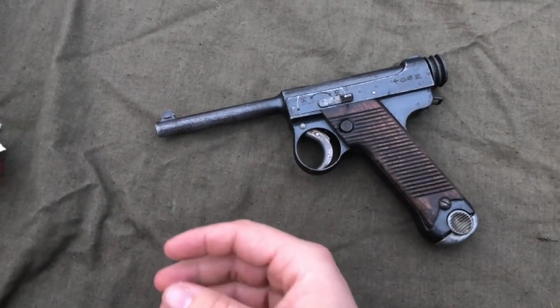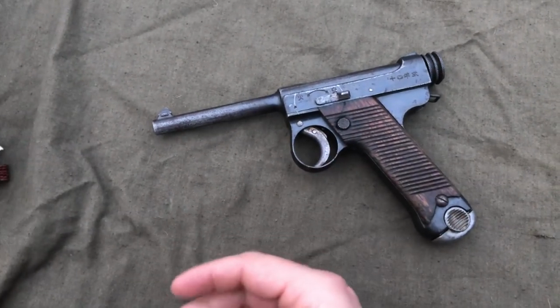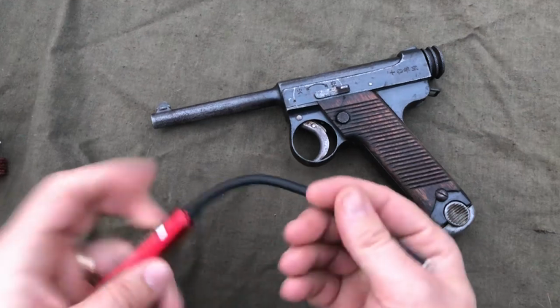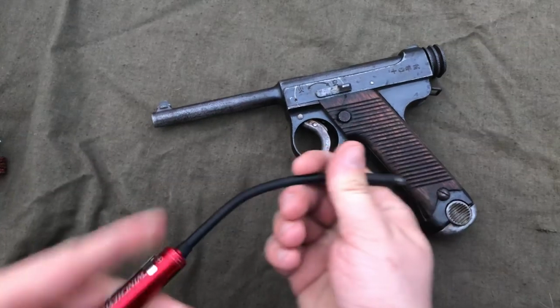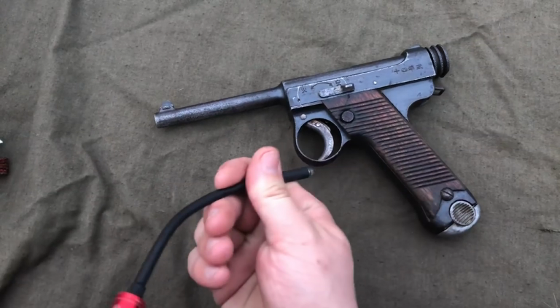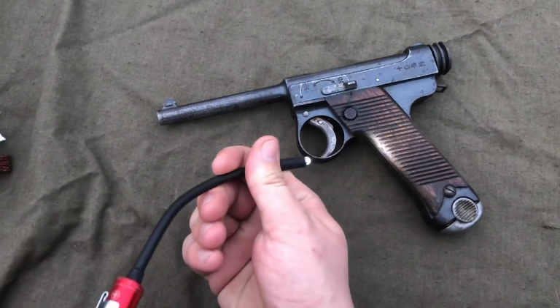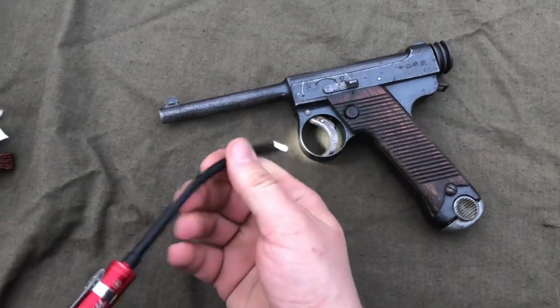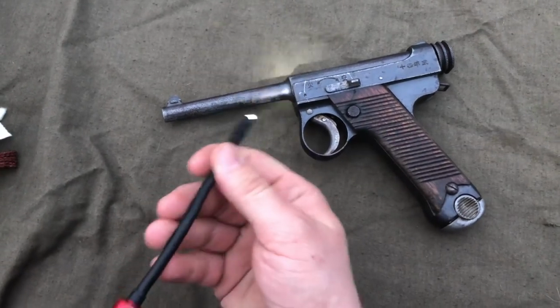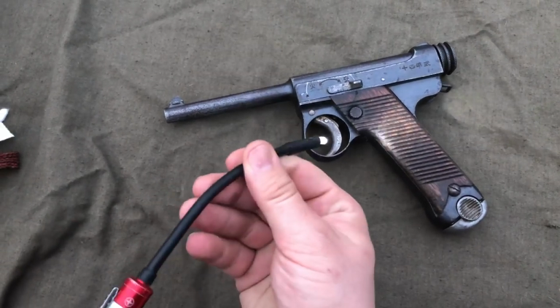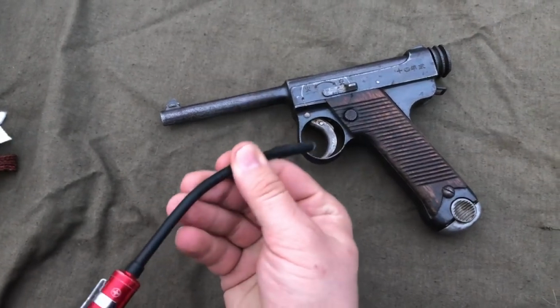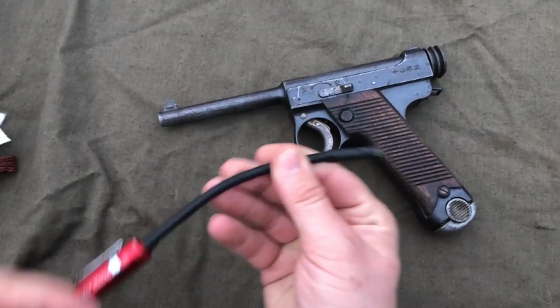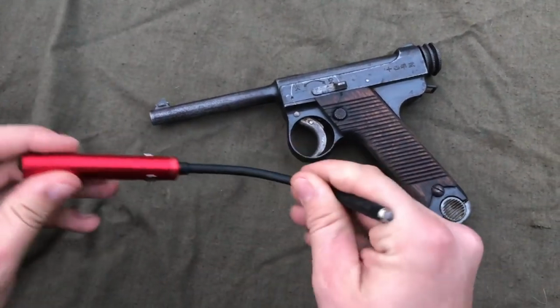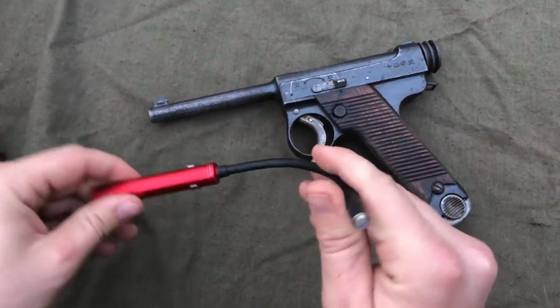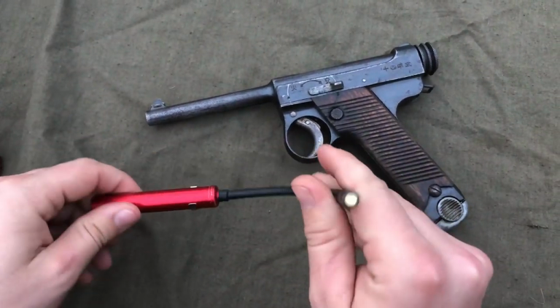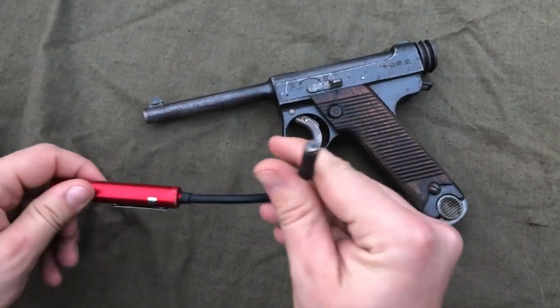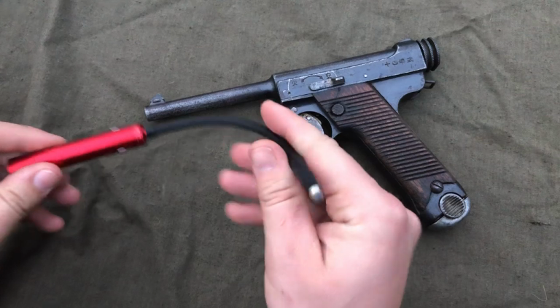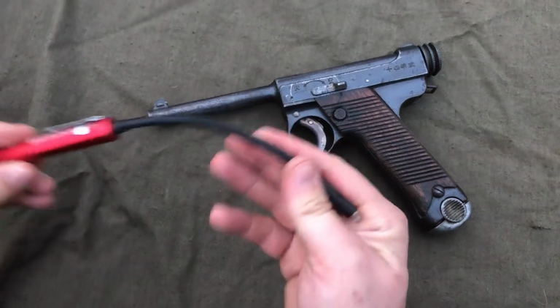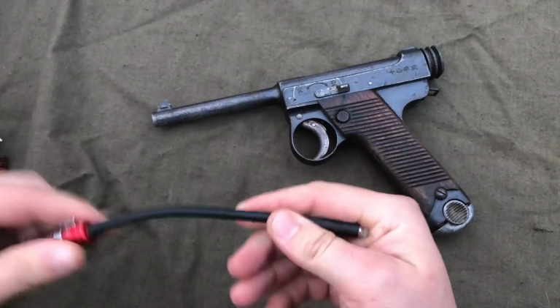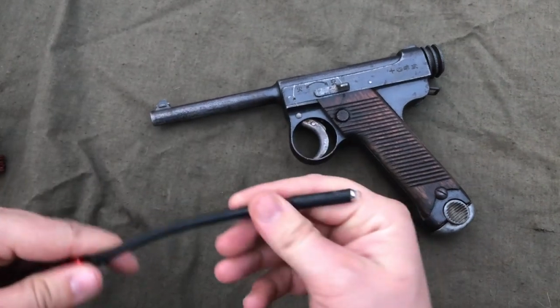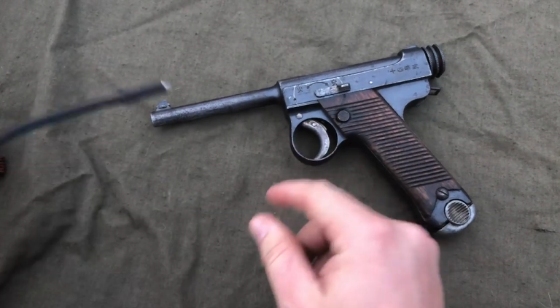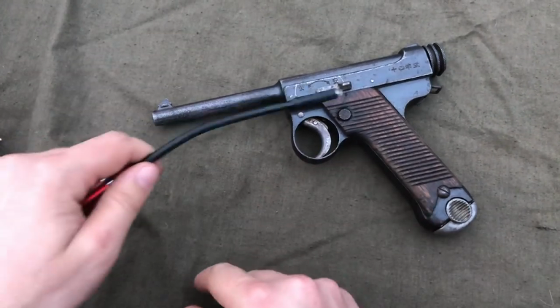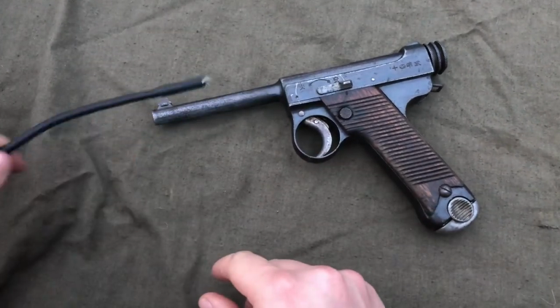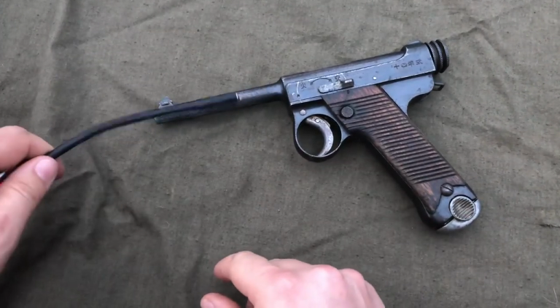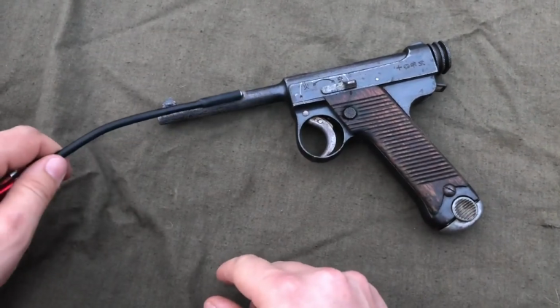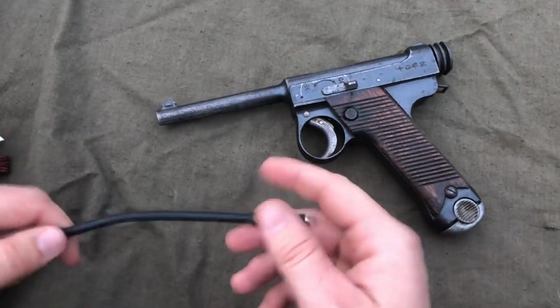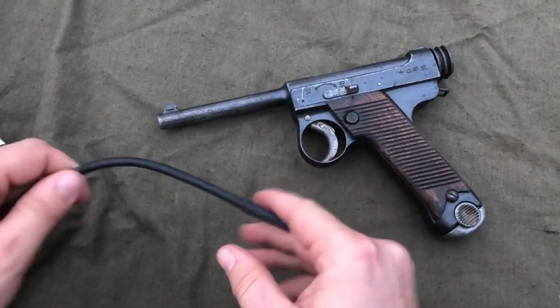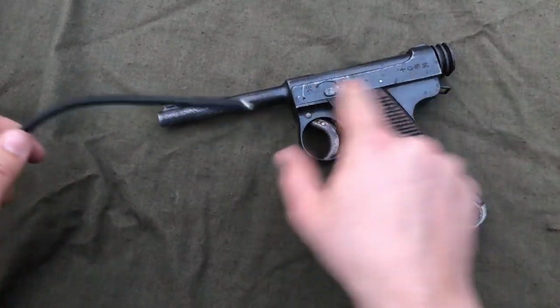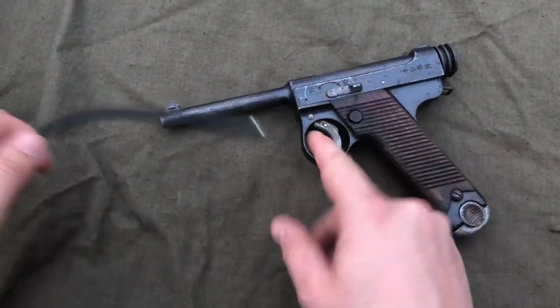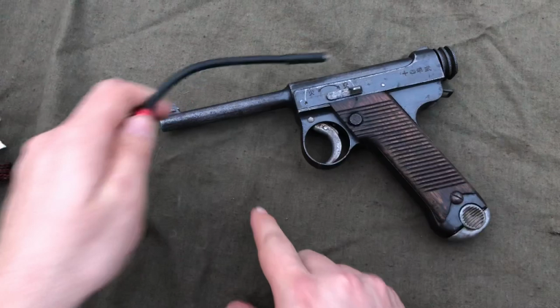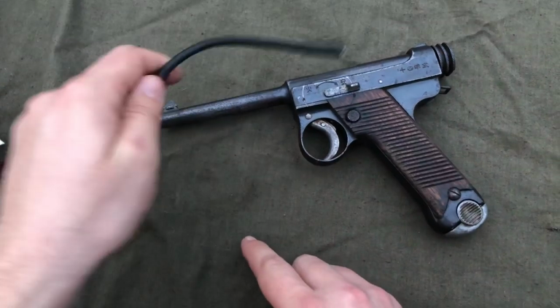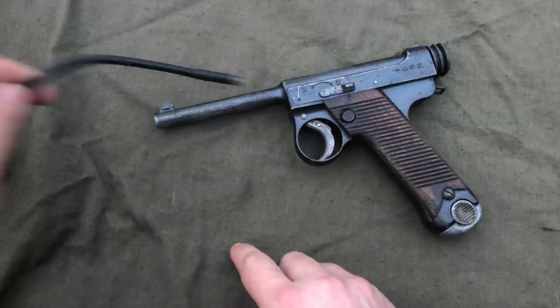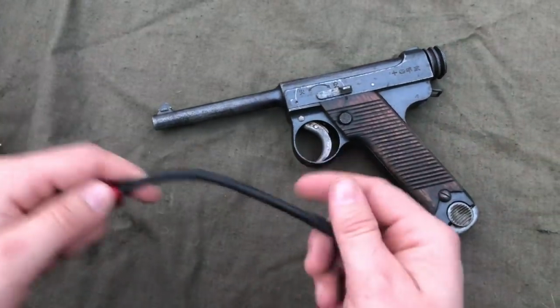Also kind of optional is a bore light. This makes it handy, especially if your eyes are failing, or if you want to be really particular about how clean your bore is.